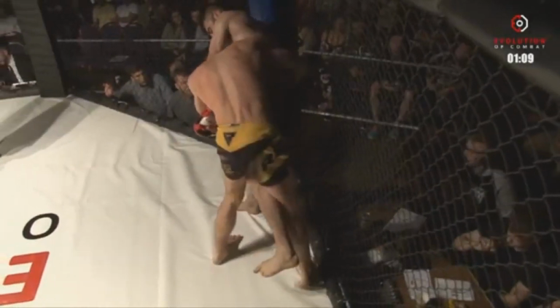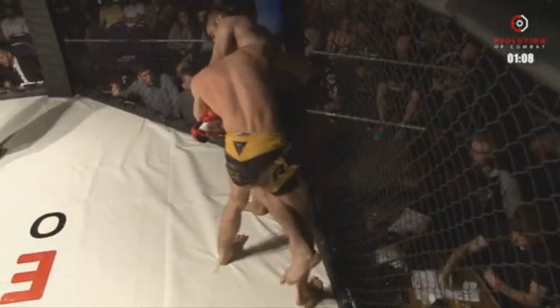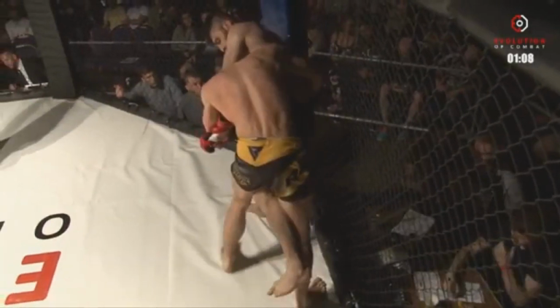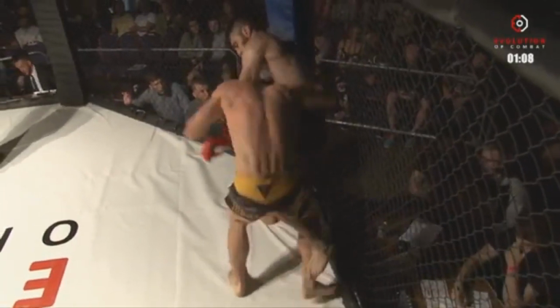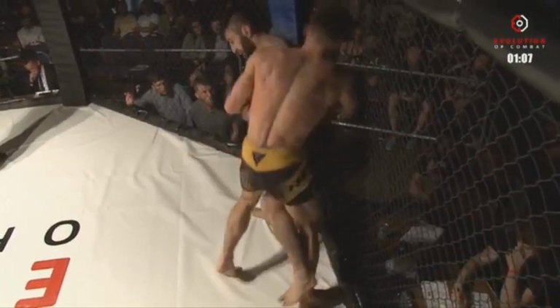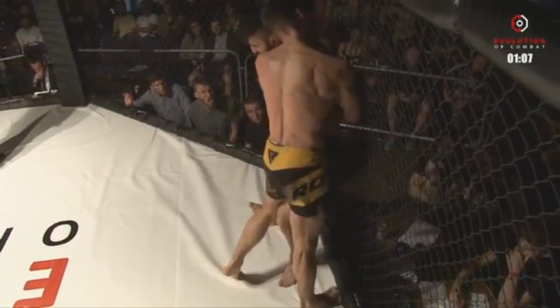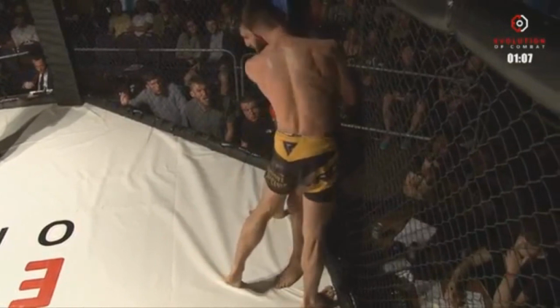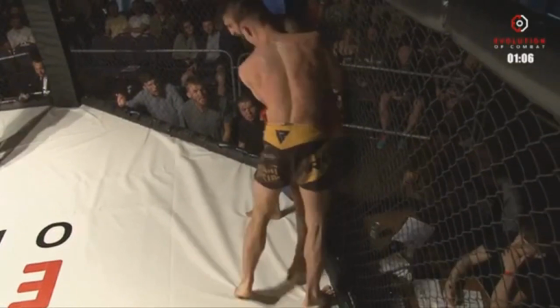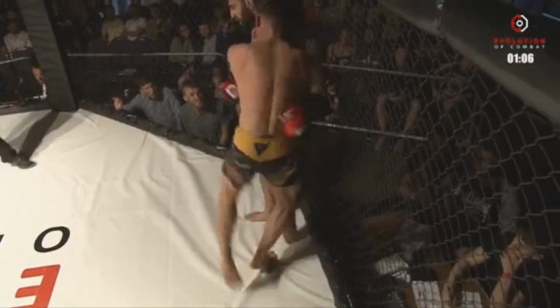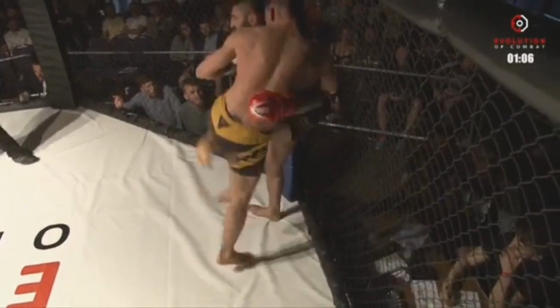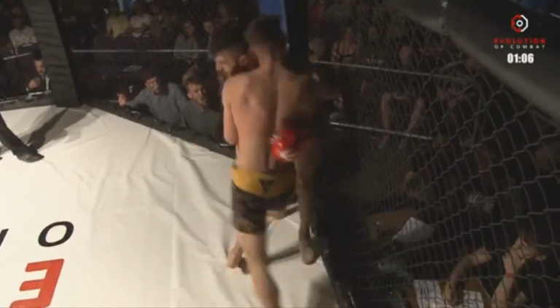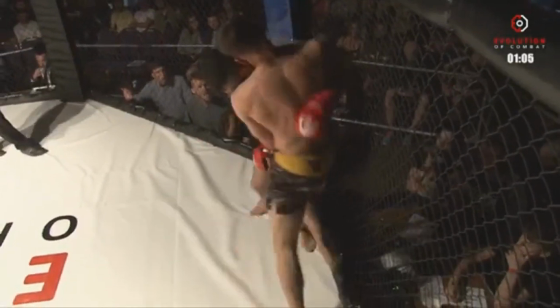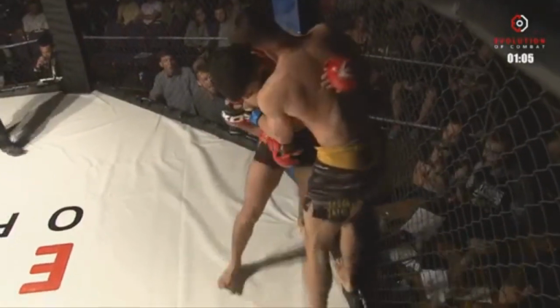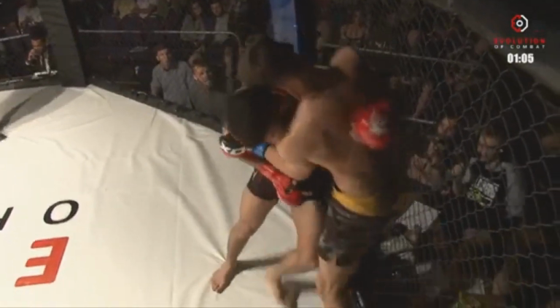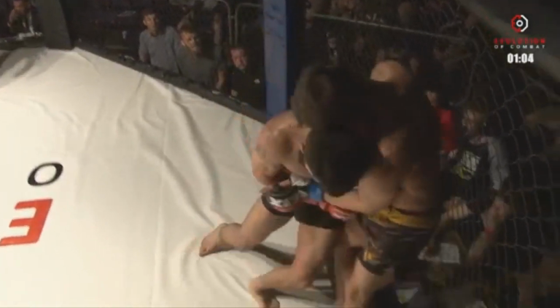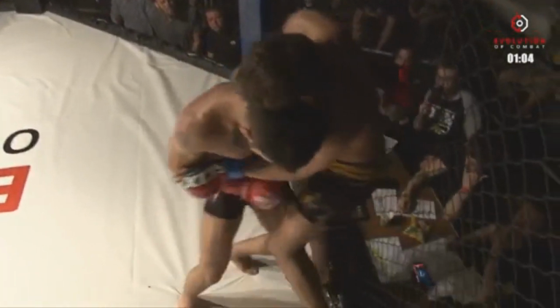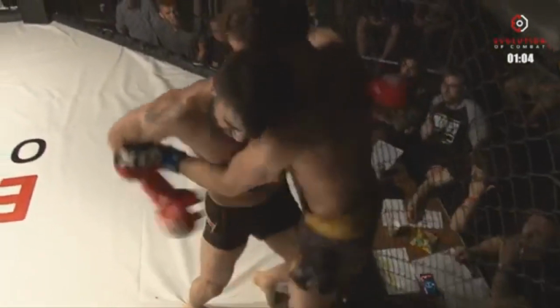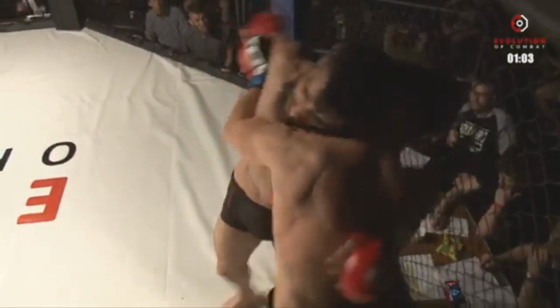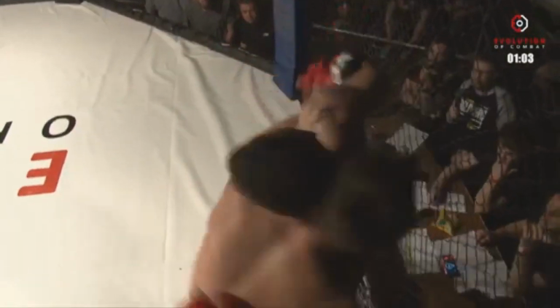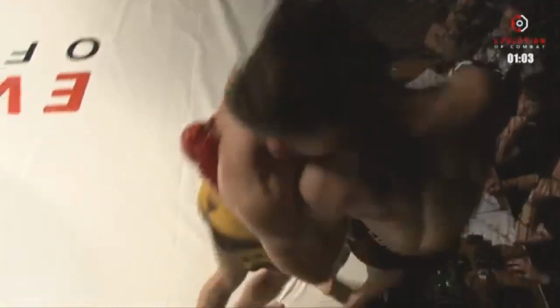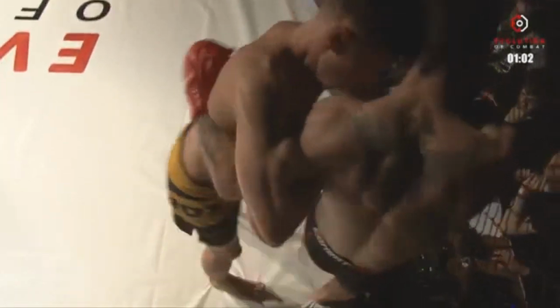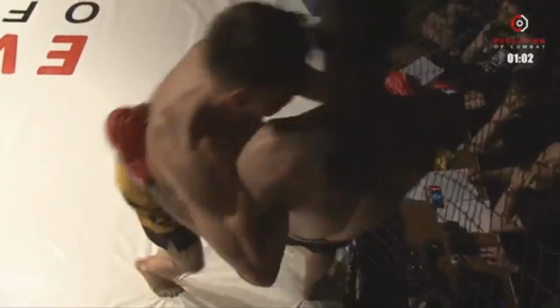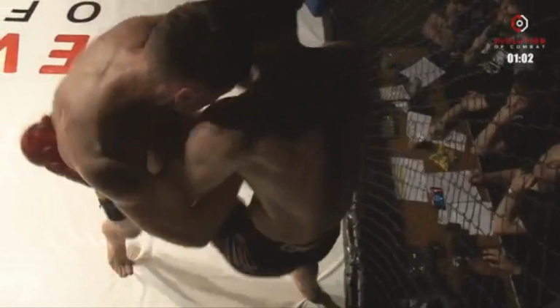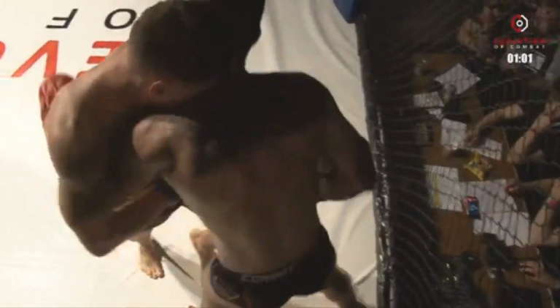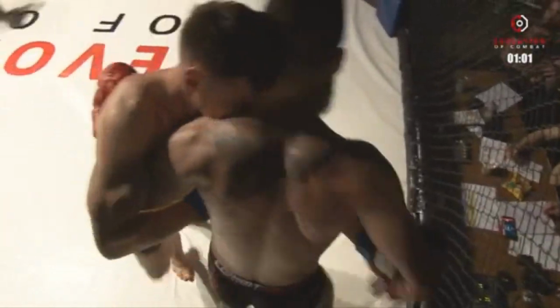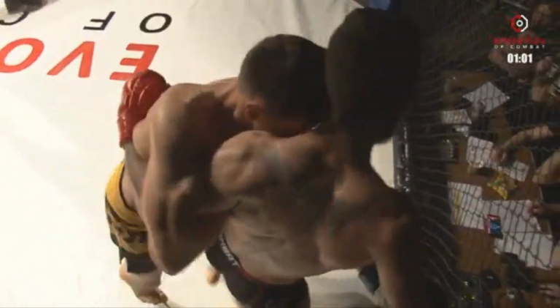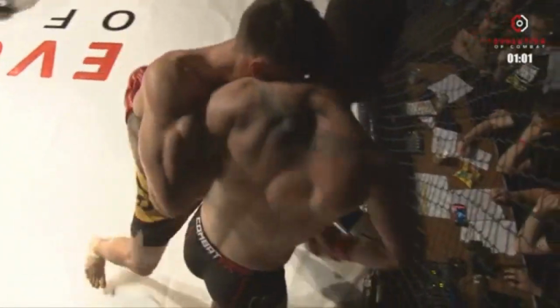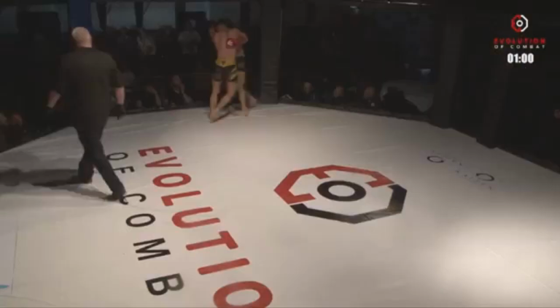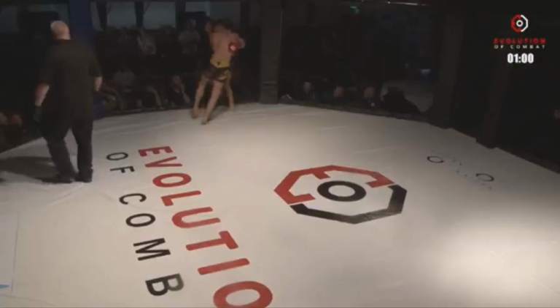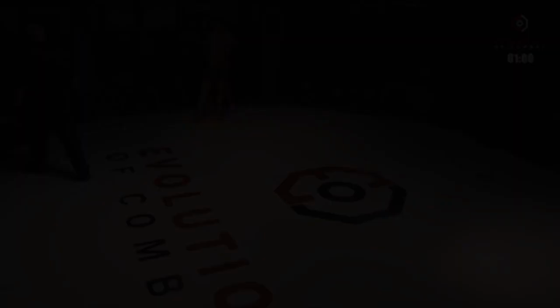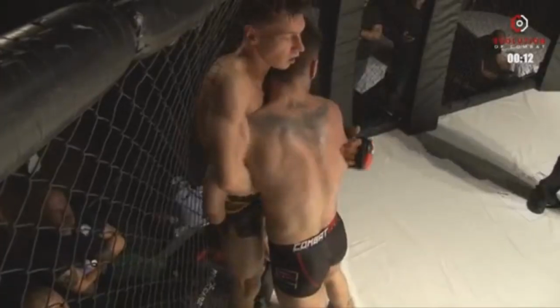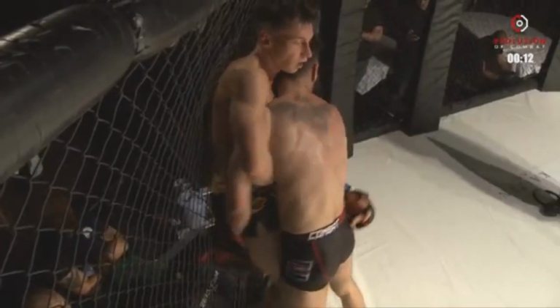One takedown here. He wrenches that free and lands knees — brutal knees from Tom. Beautiful control. Controls him against the cage. That was excellent clinch control. Lift him up.